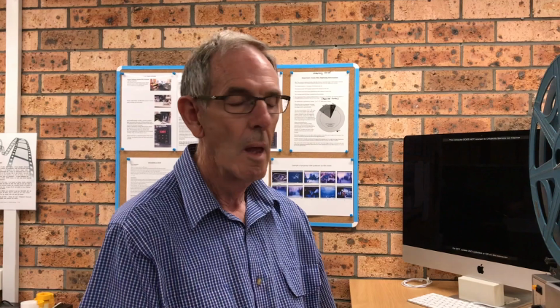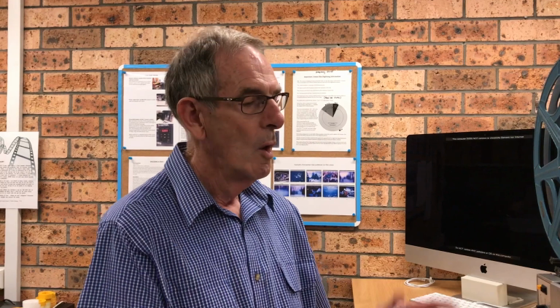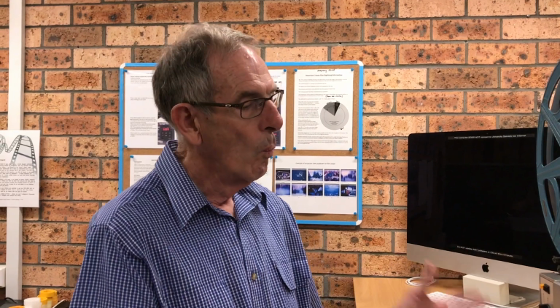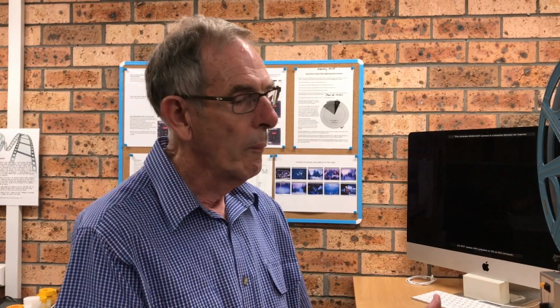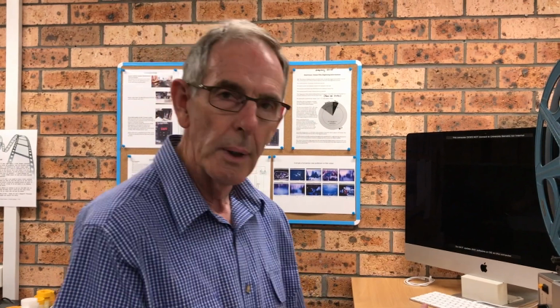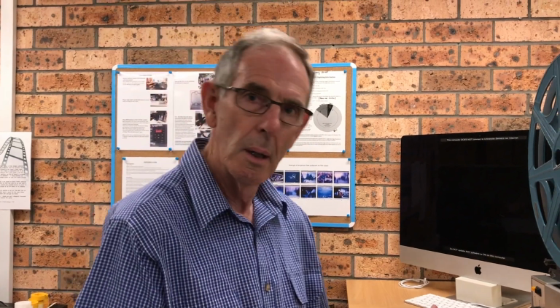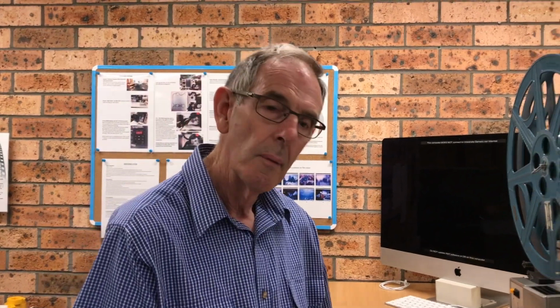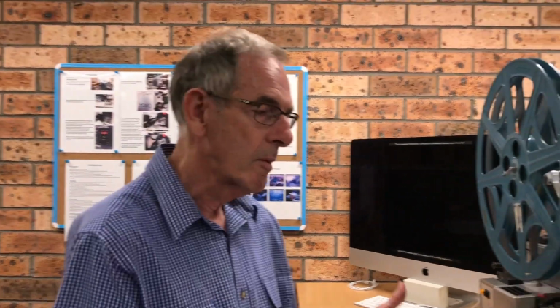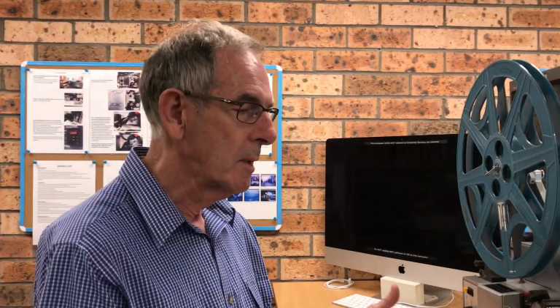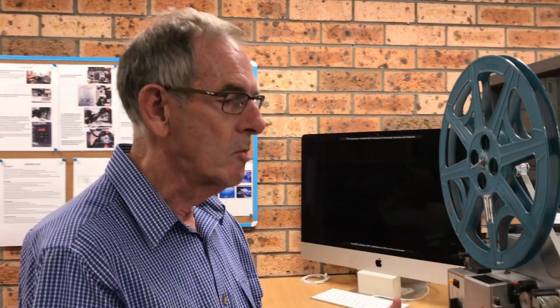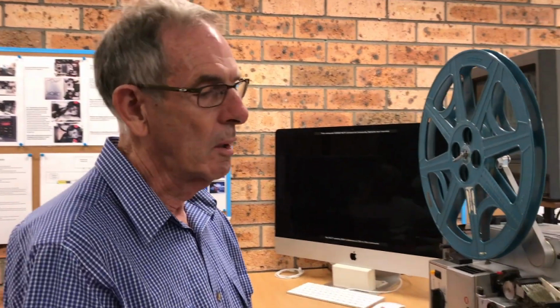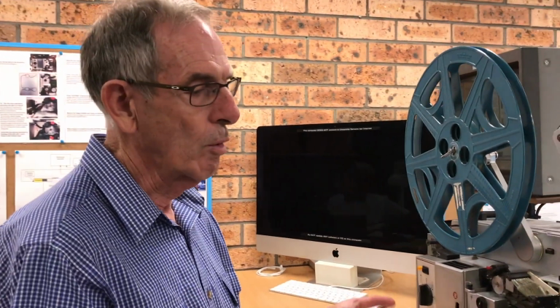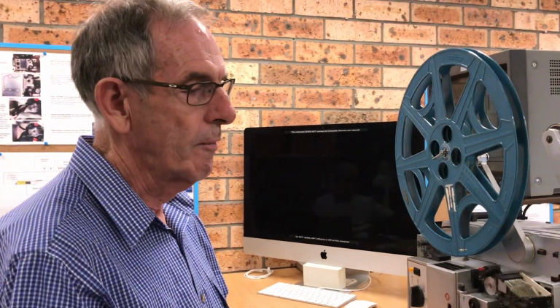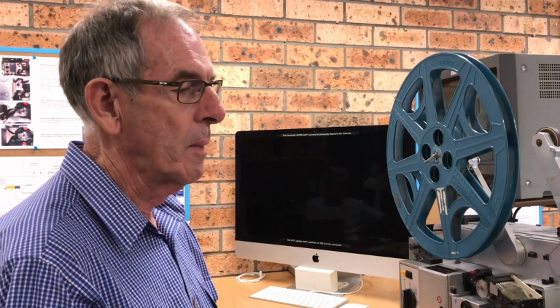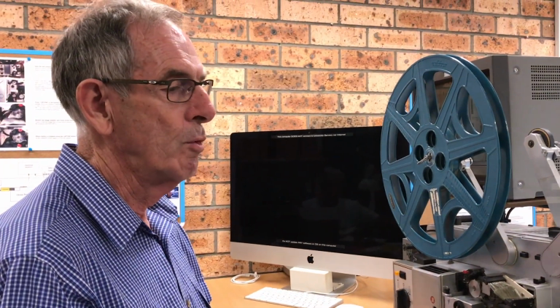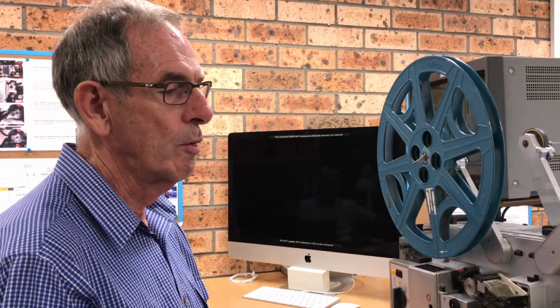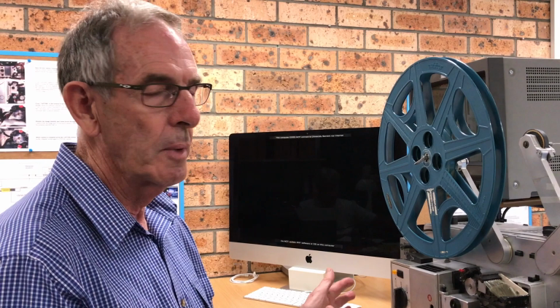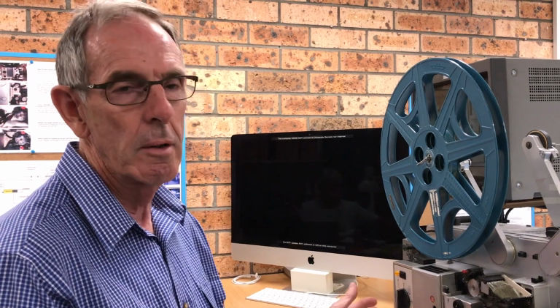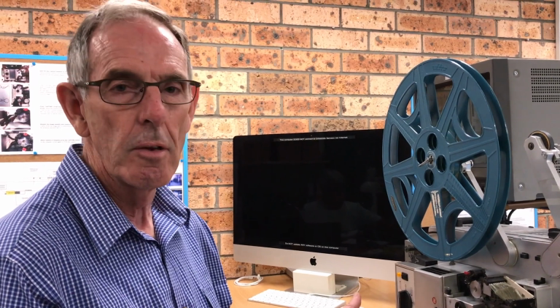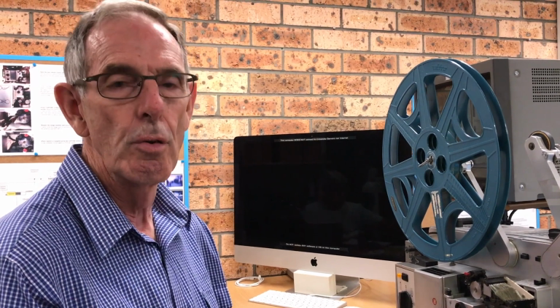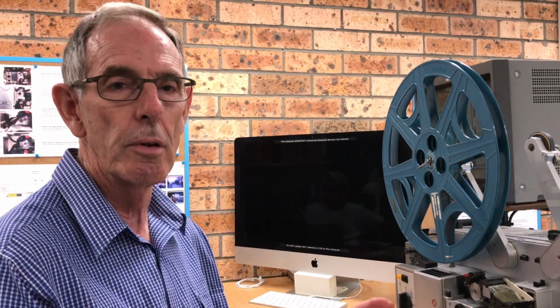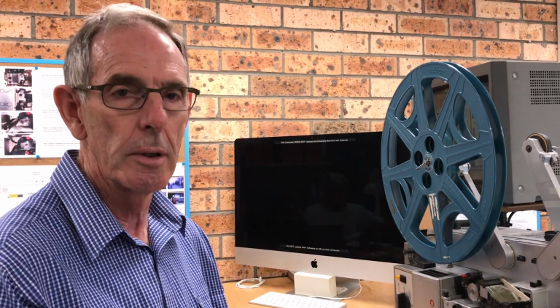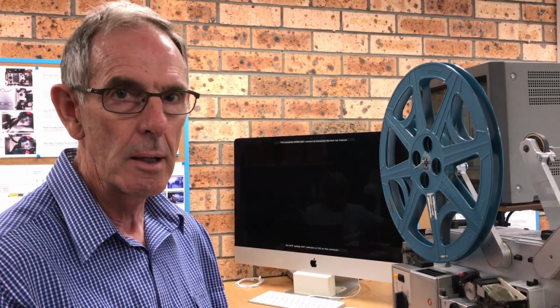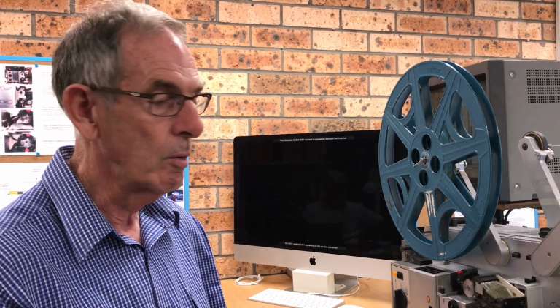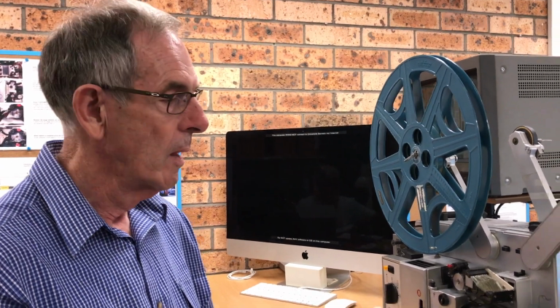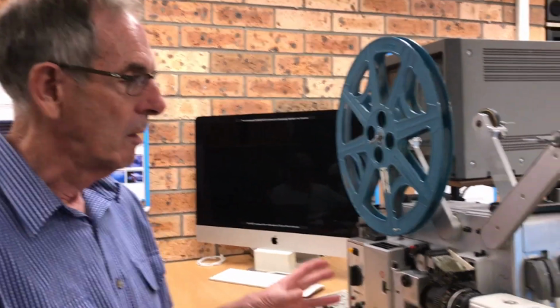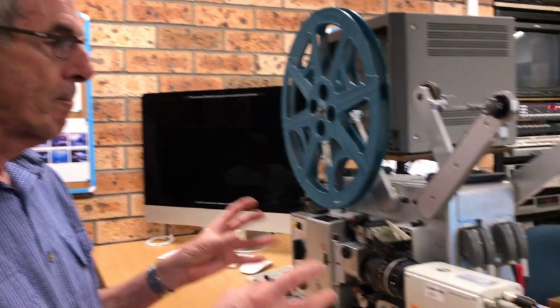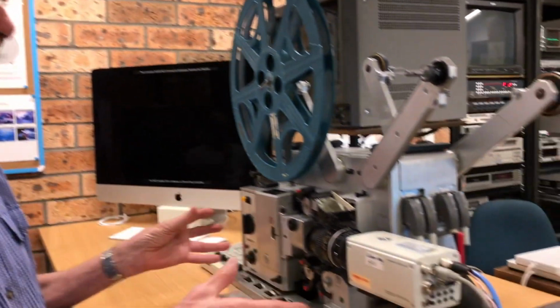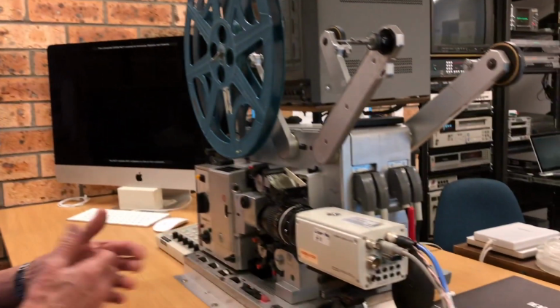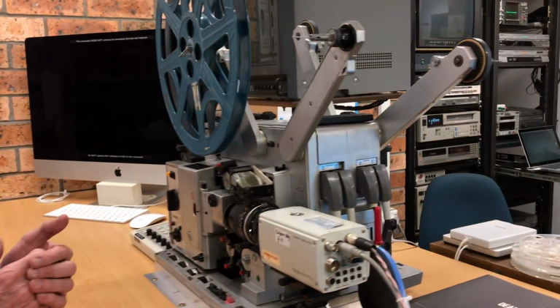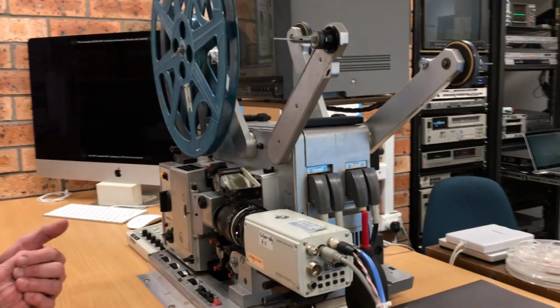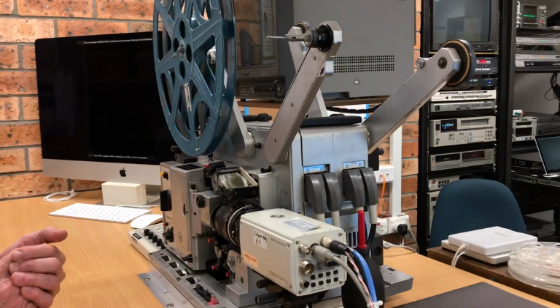What we're doing here is attempting to digitise all of the NBN news film from 1962 through to 1982. It's an important part of local history.